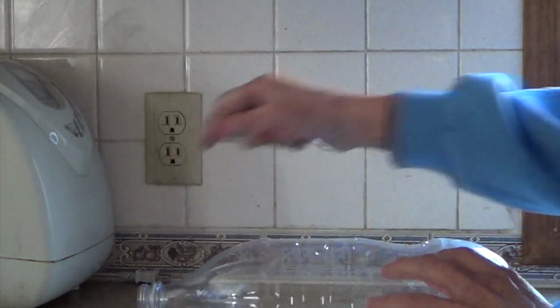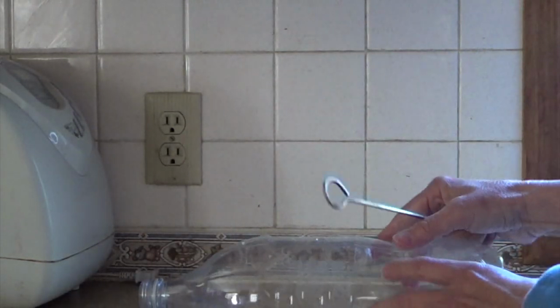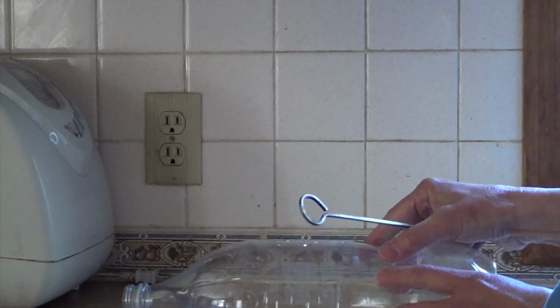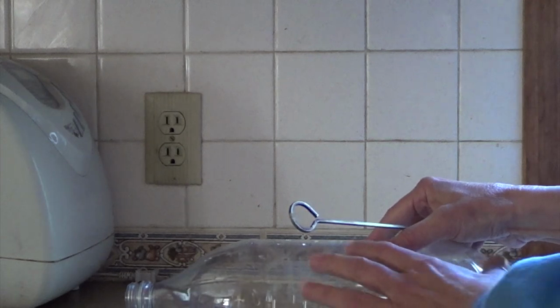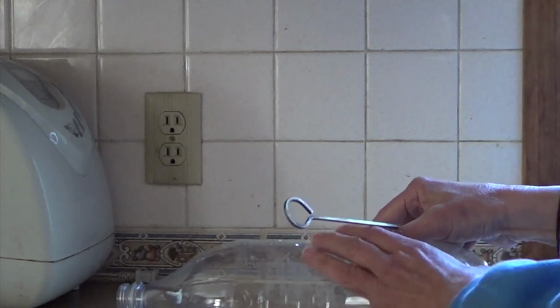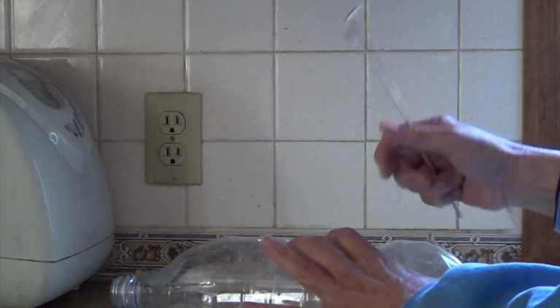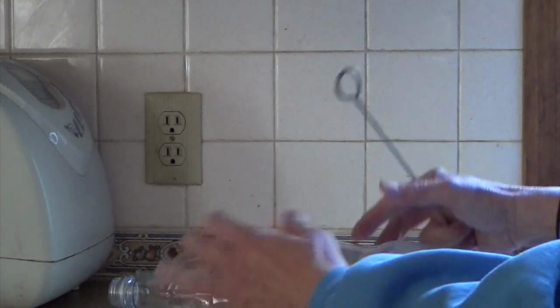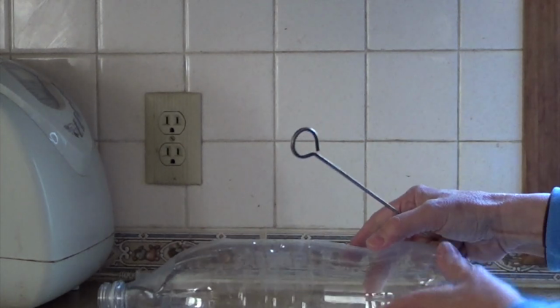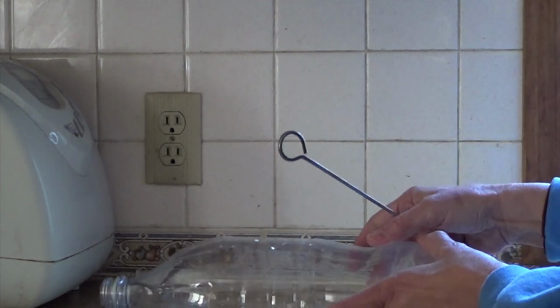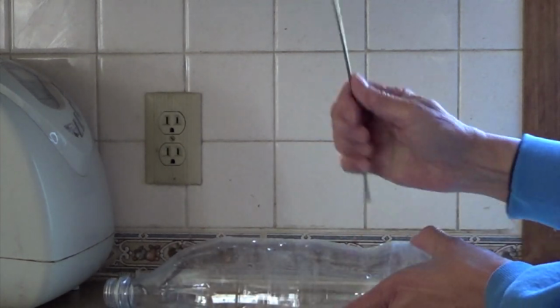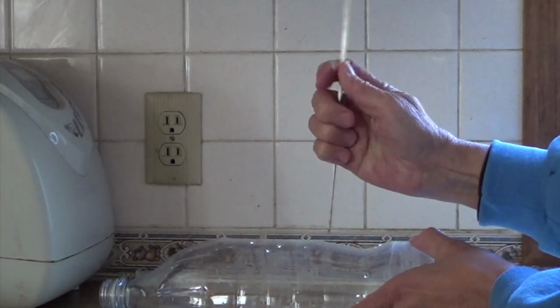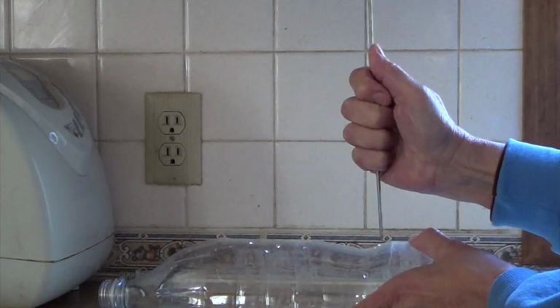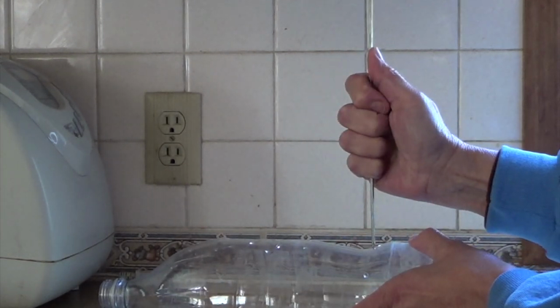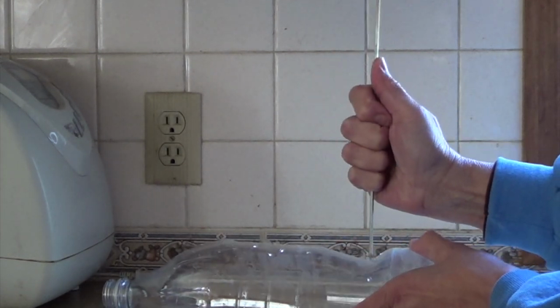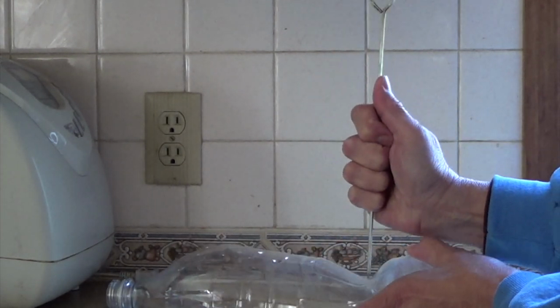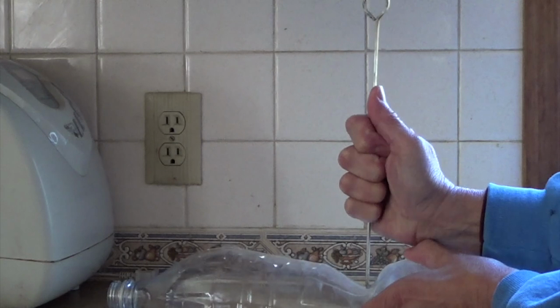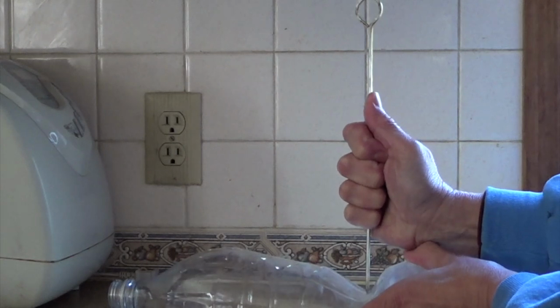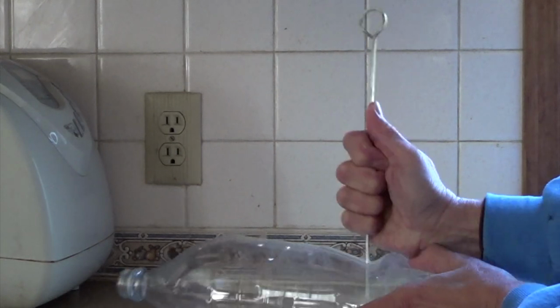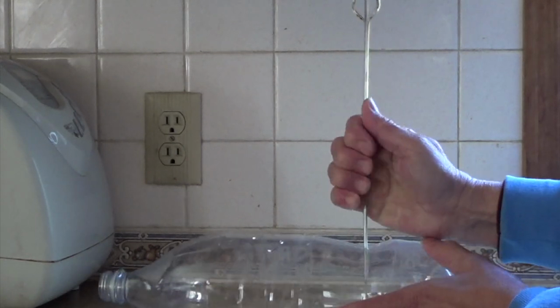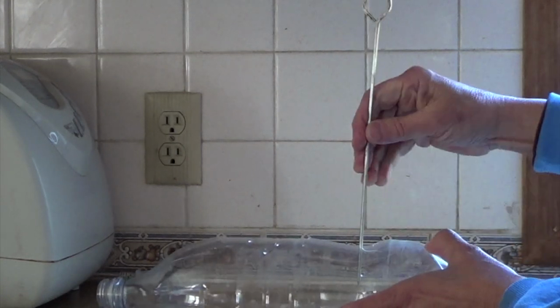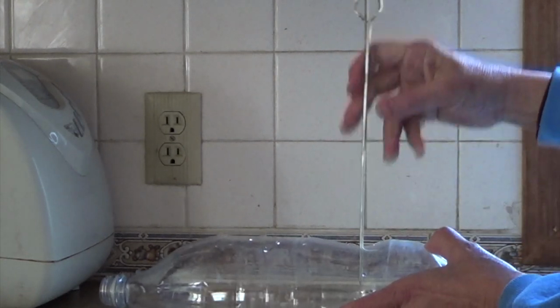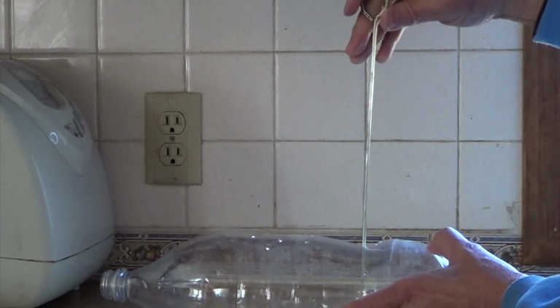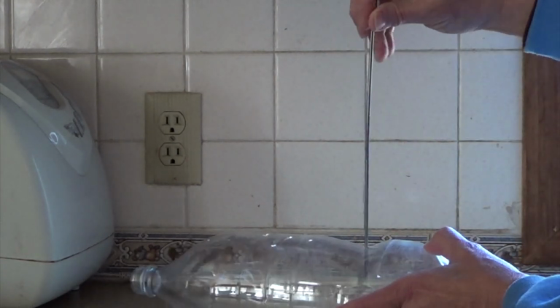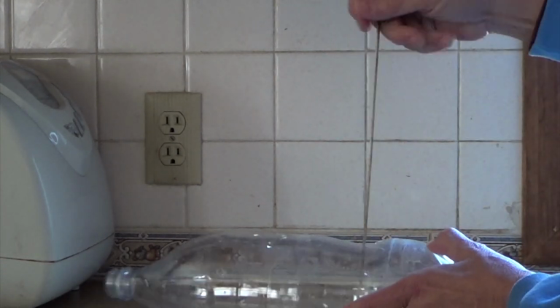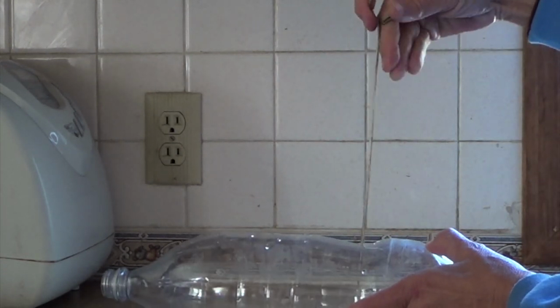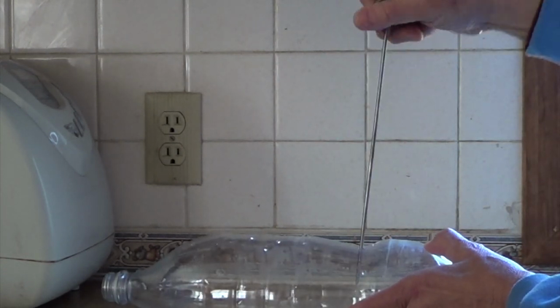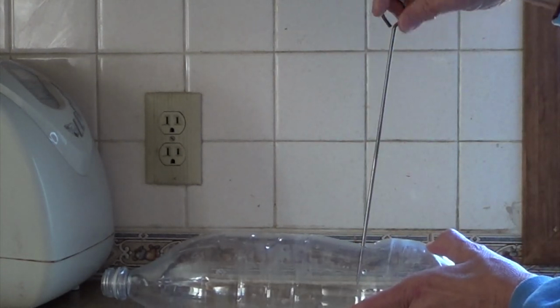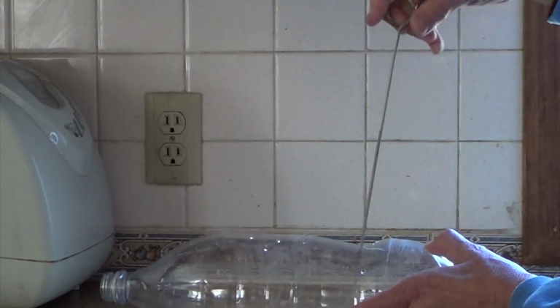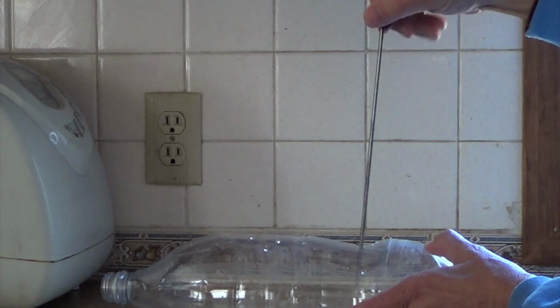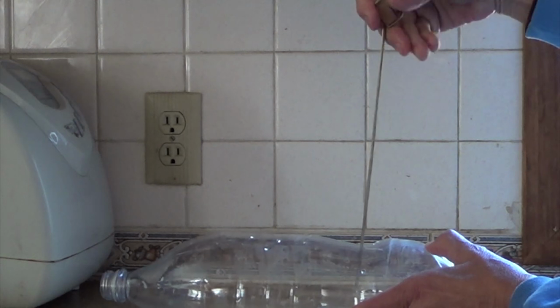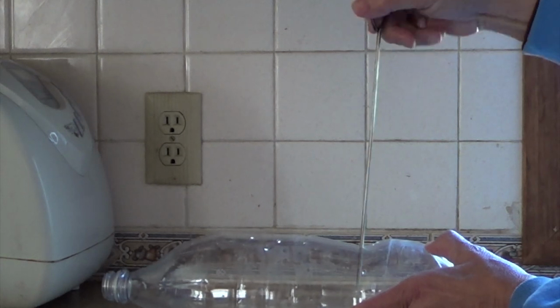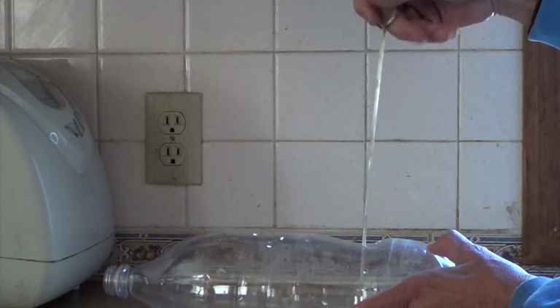I'm using a metal skewer to poke a hole near the bottom of the bottle. I'm turning the skewer to make the hole as neat and round as I can. You might need help for this part.